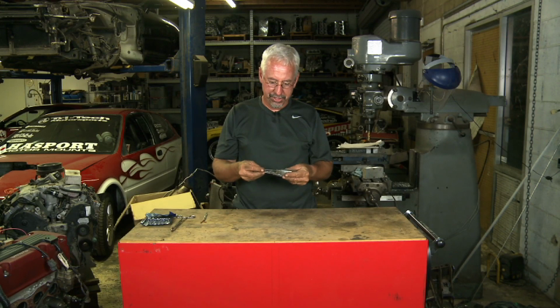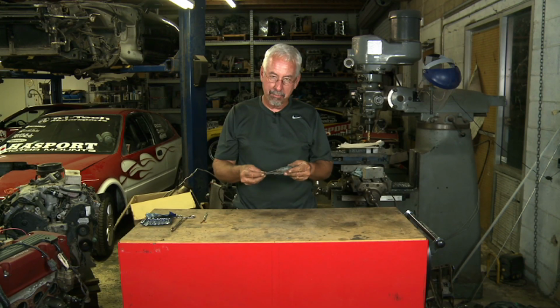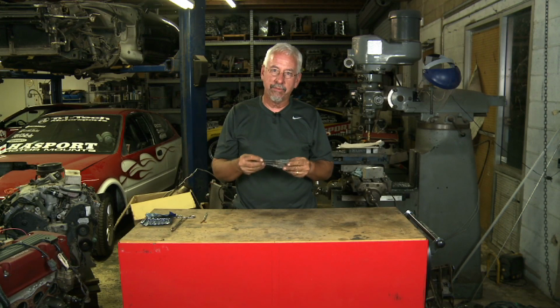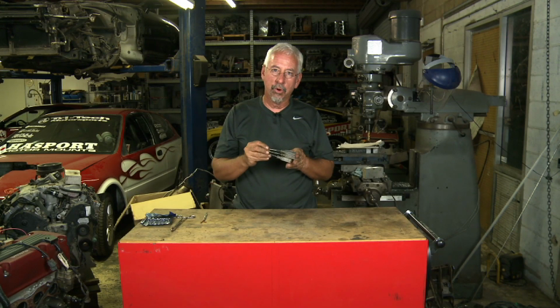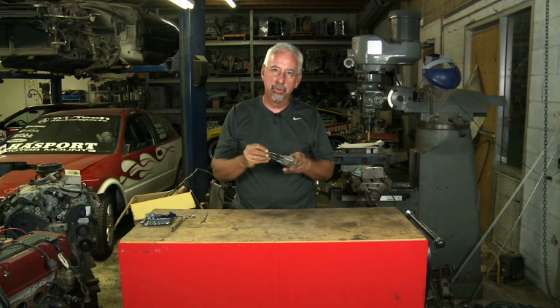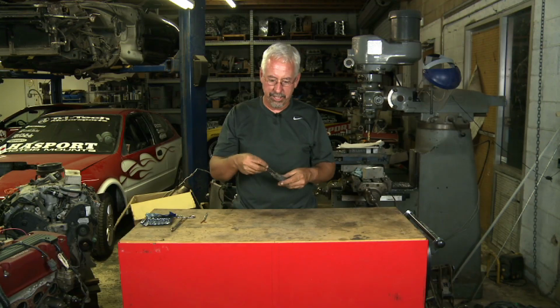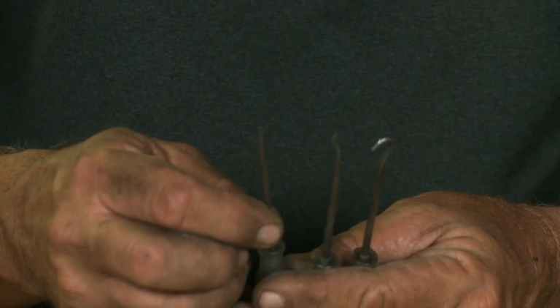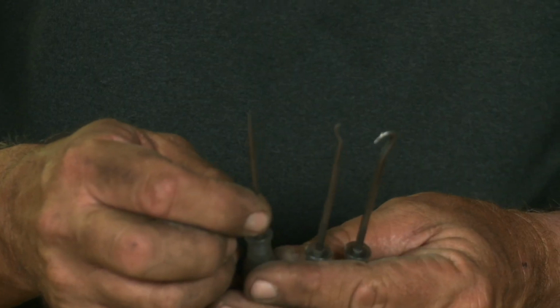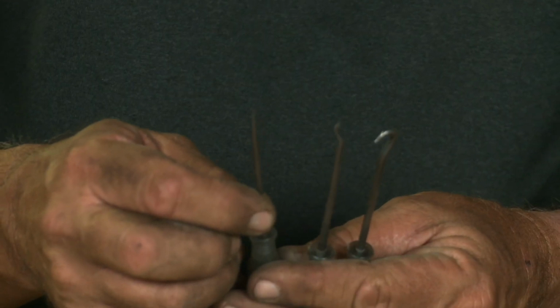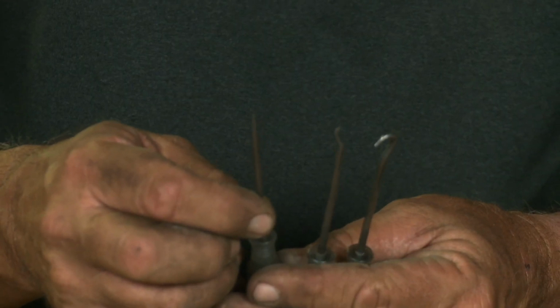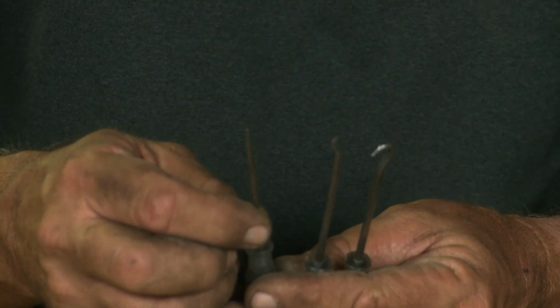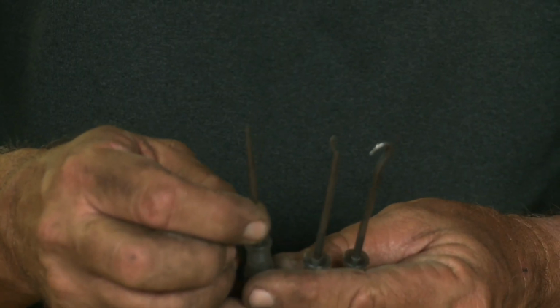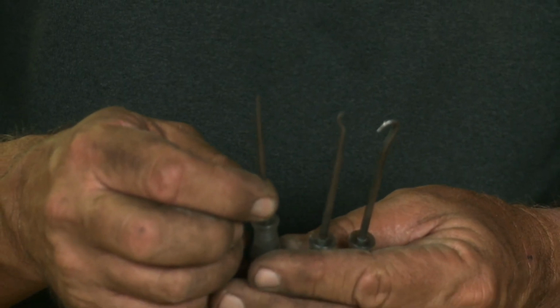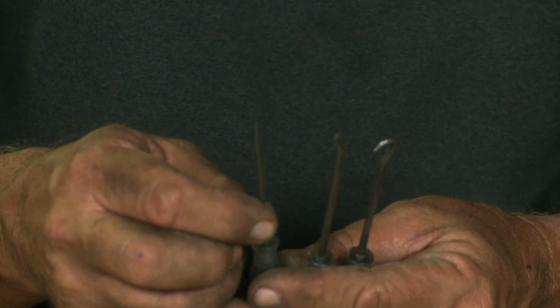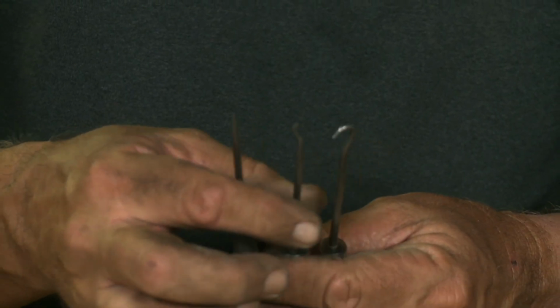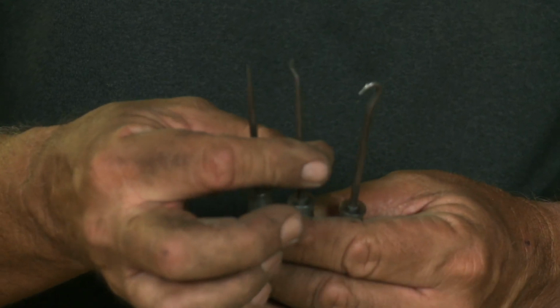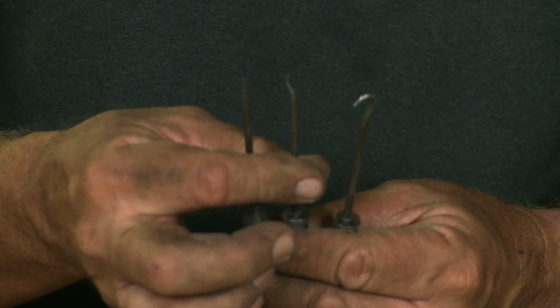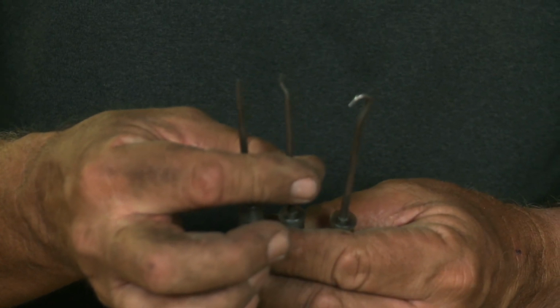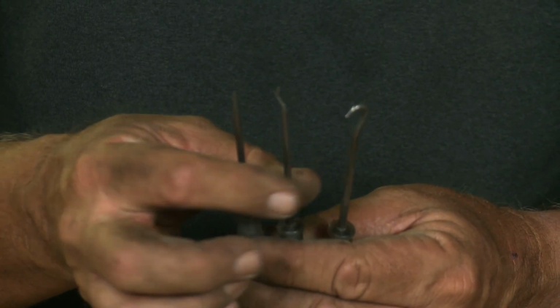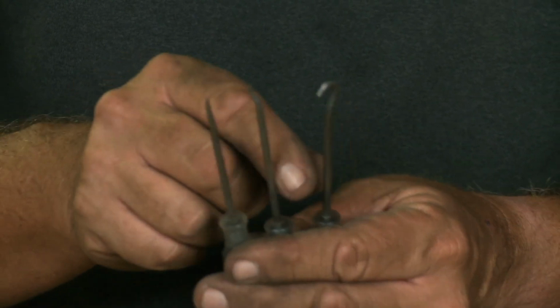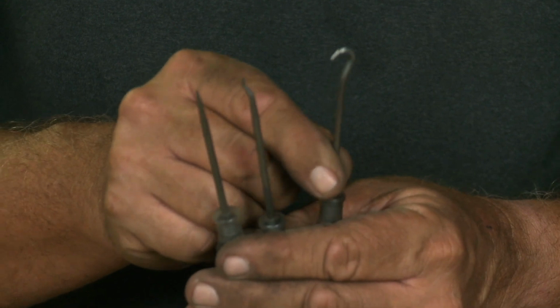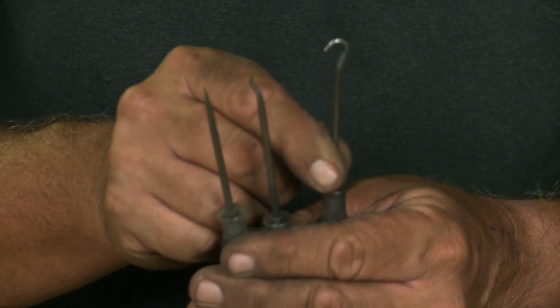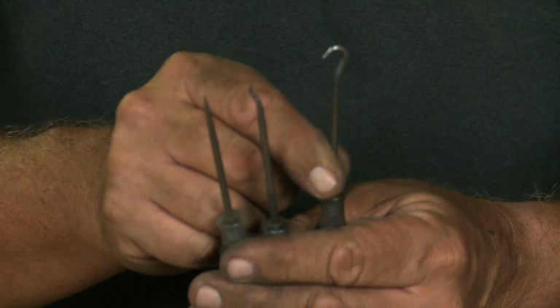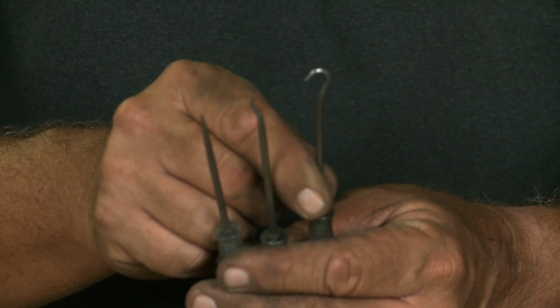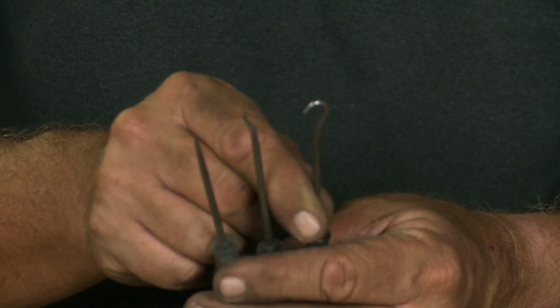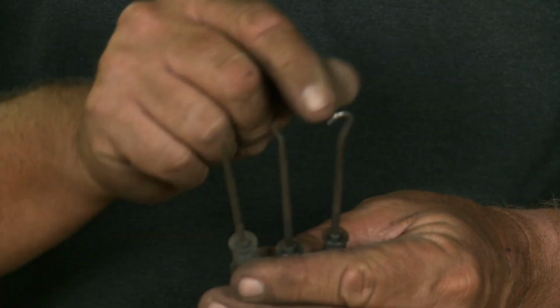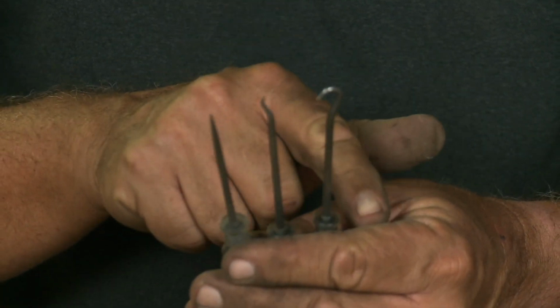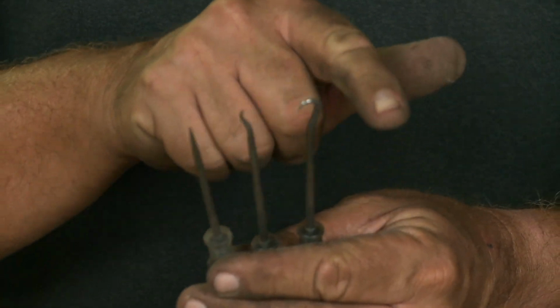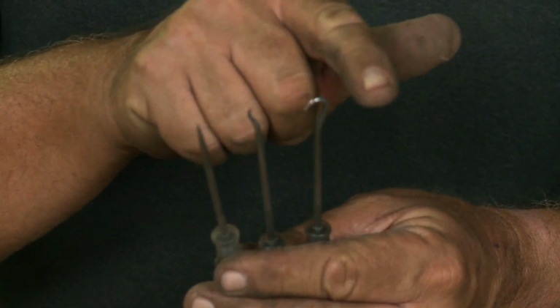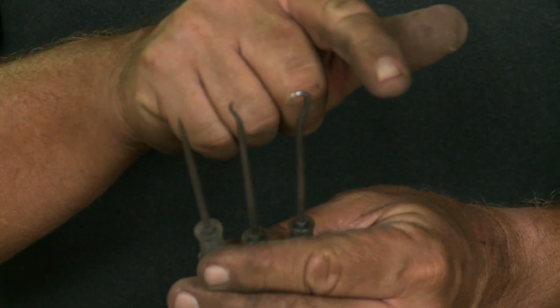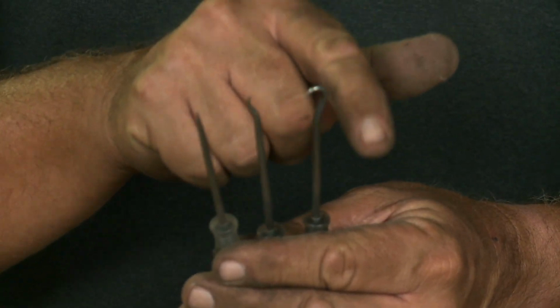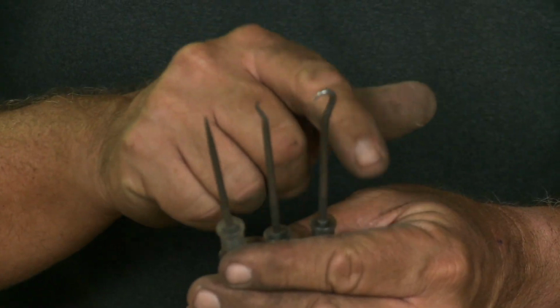This is part of a four tool kit. You have the straight pin tool, the crooked pin tool, the hook pin tool, and there's also a right angle pin tool.